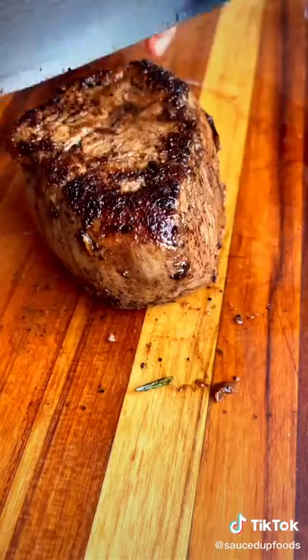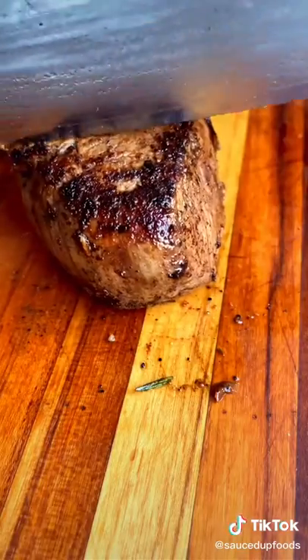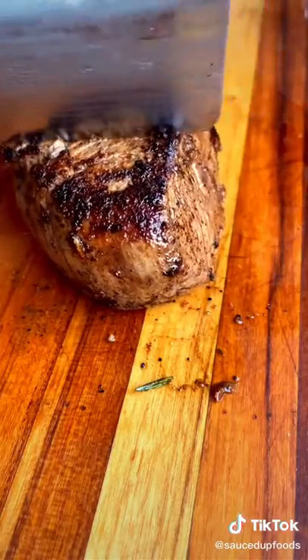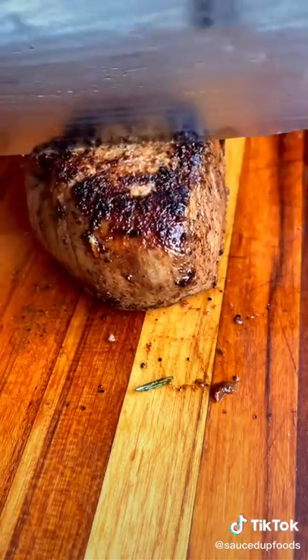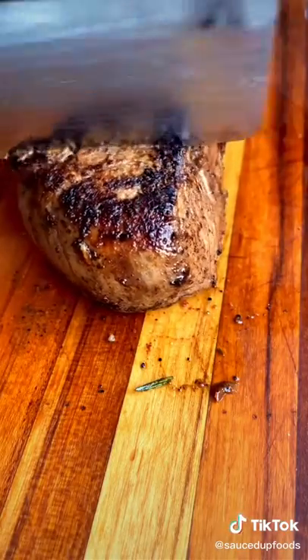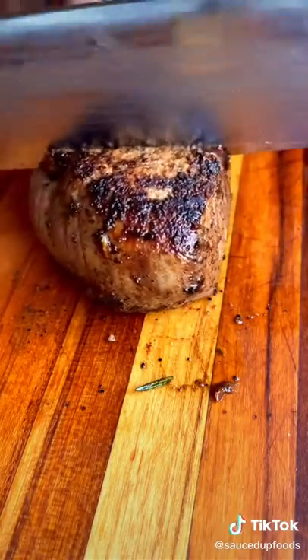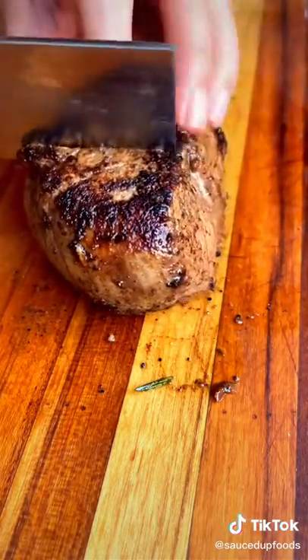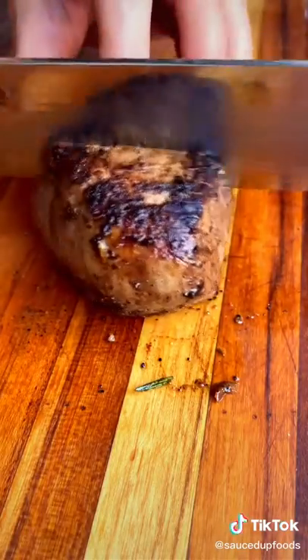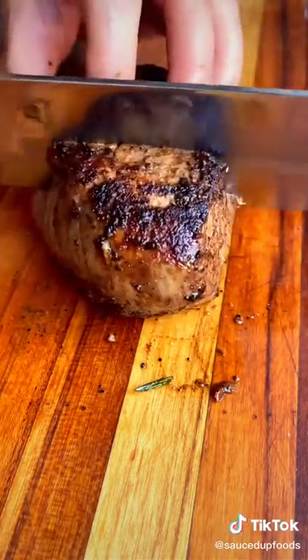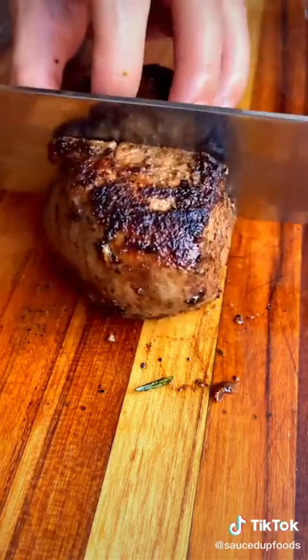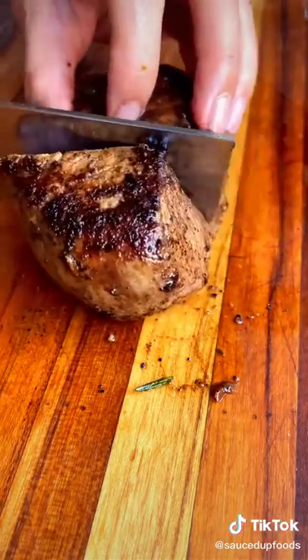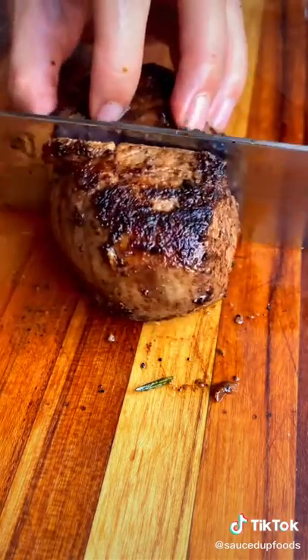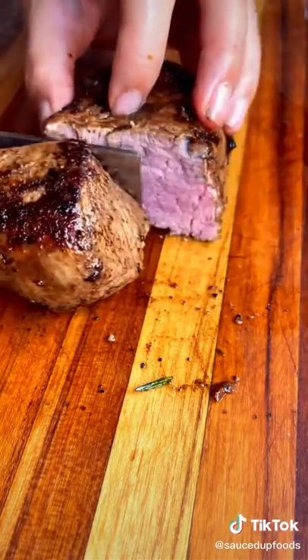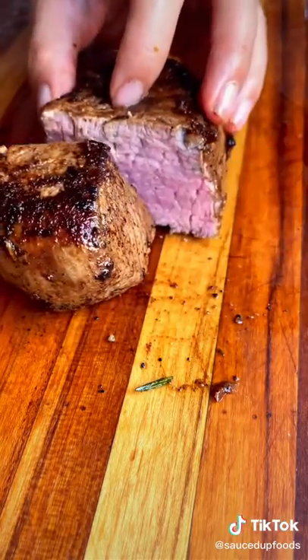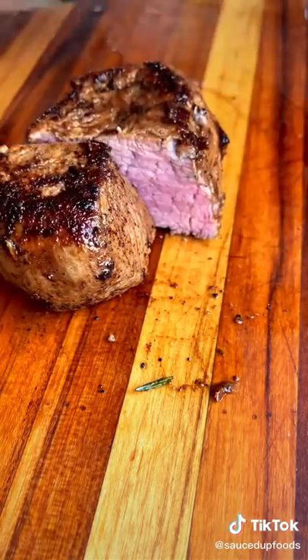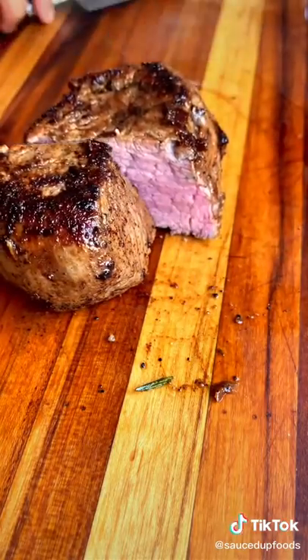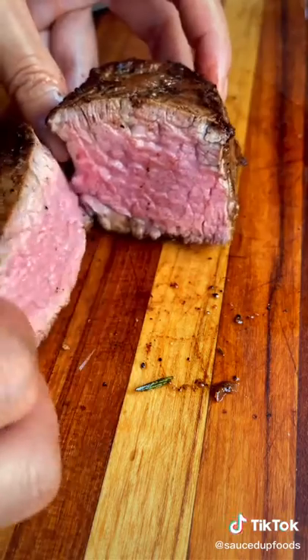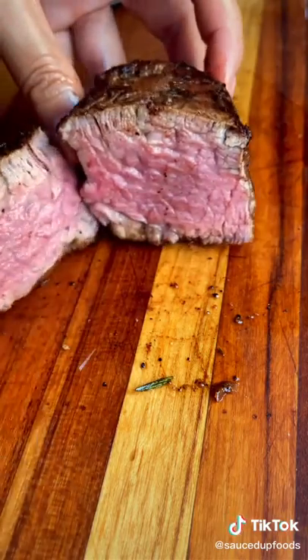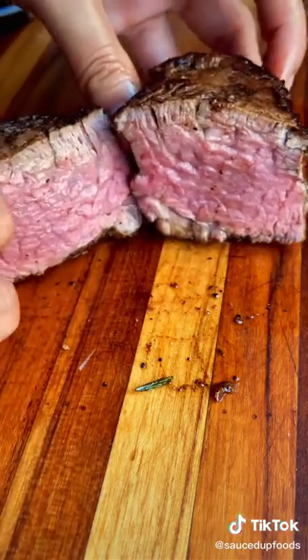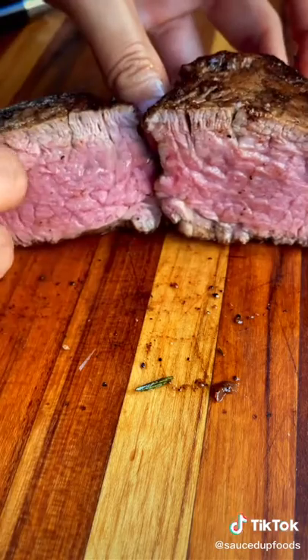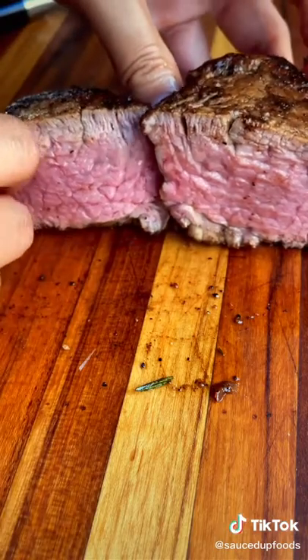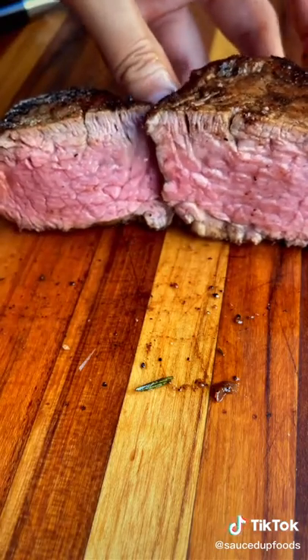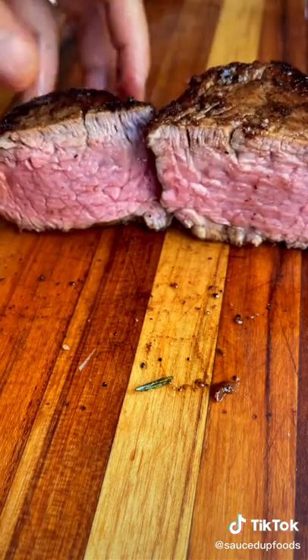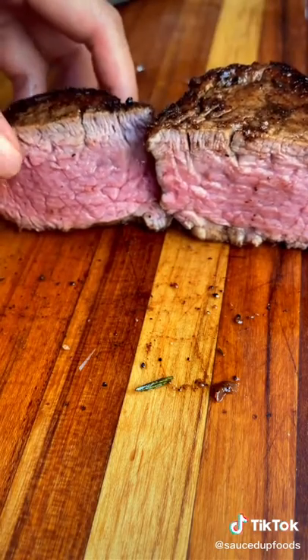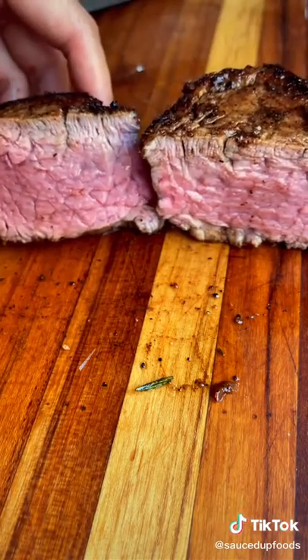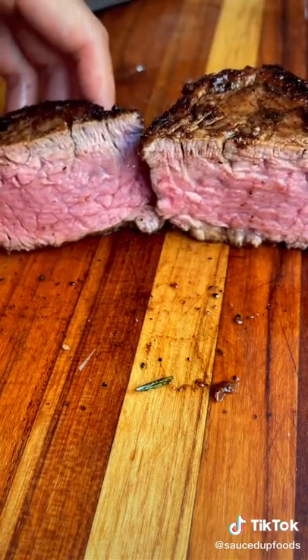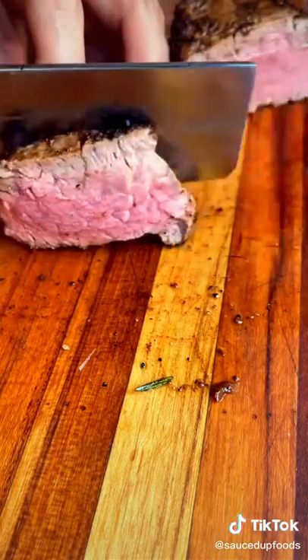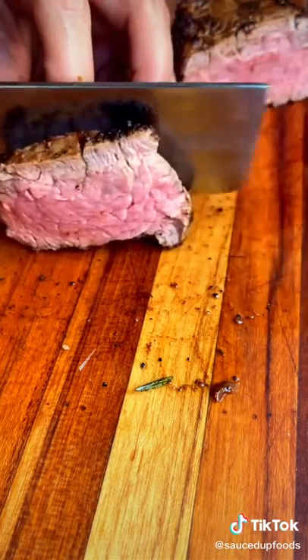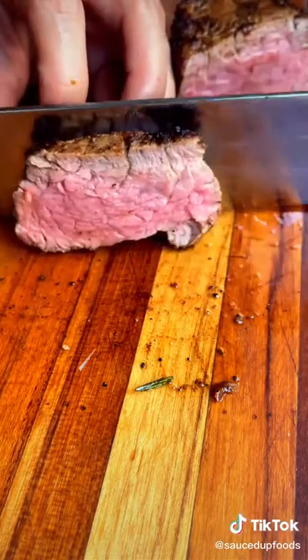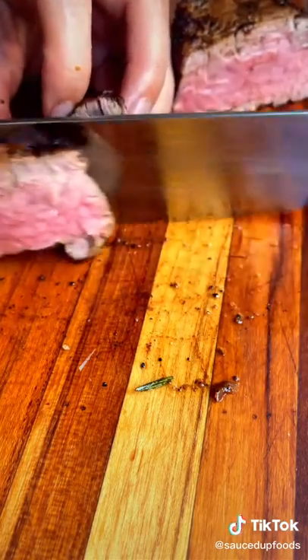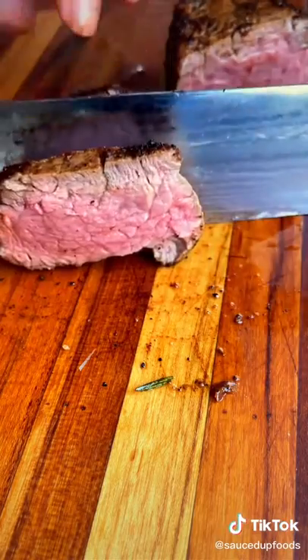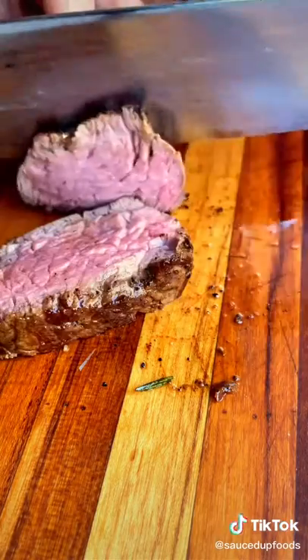Now we slice. This method guarantees the perfect, most juicy, tender filet with all the flavor. Look at that beautiful pink inside. These steaks are from Trader Joe's — if you know, you know.